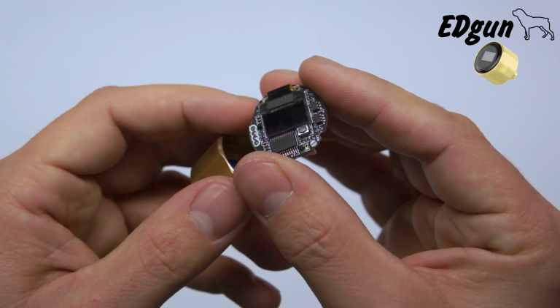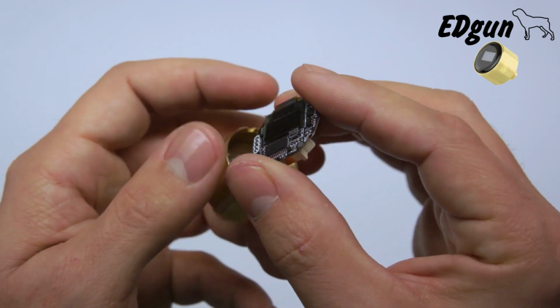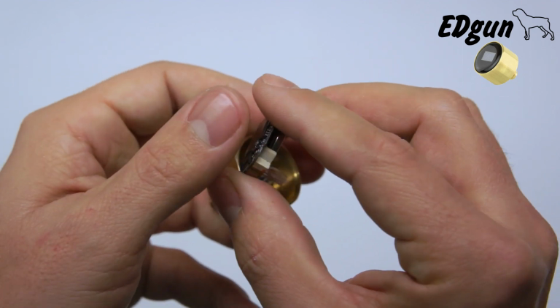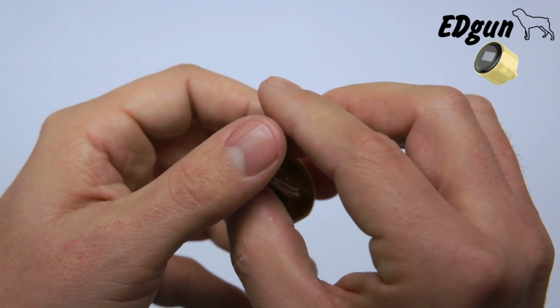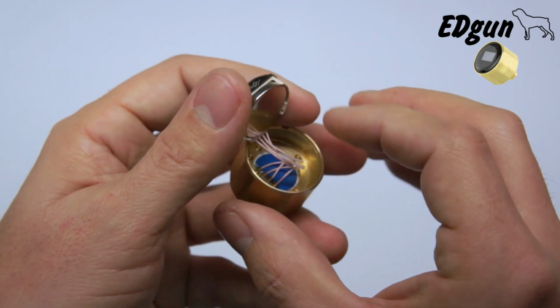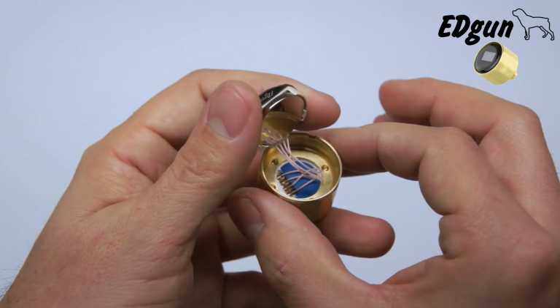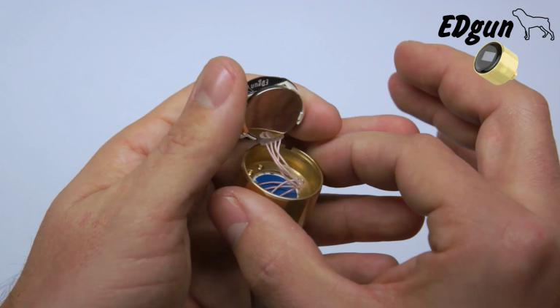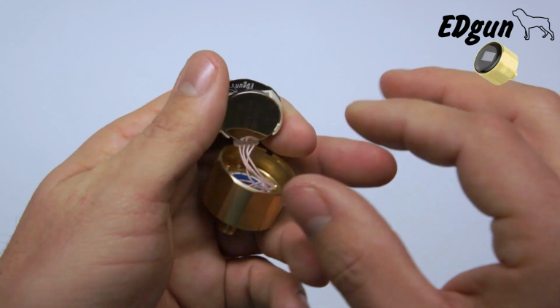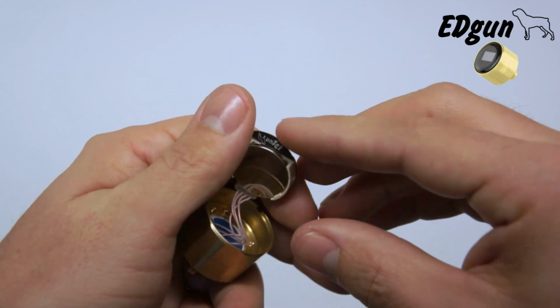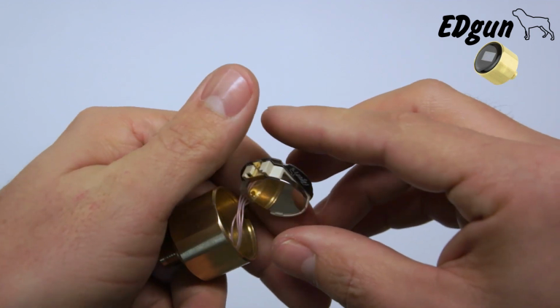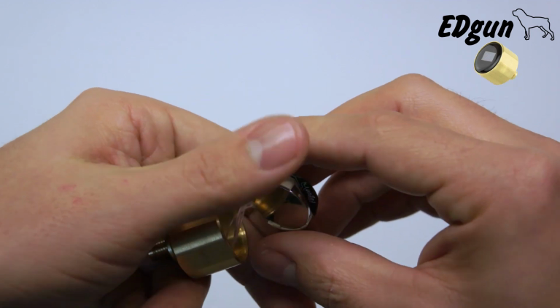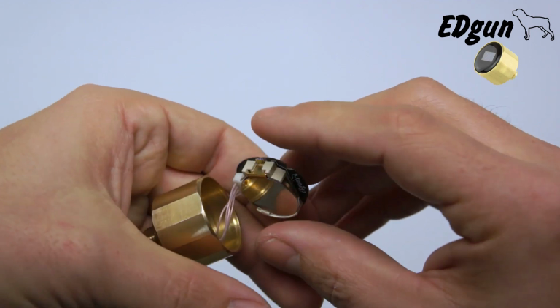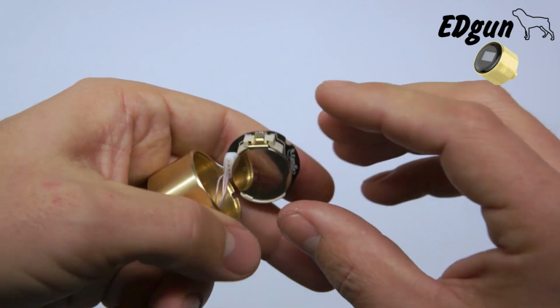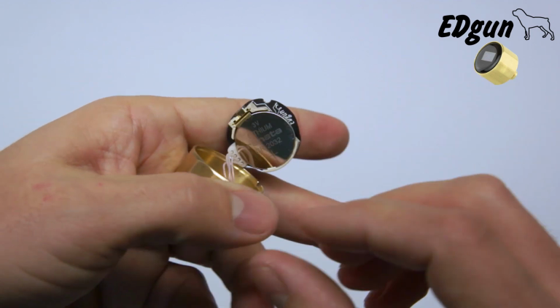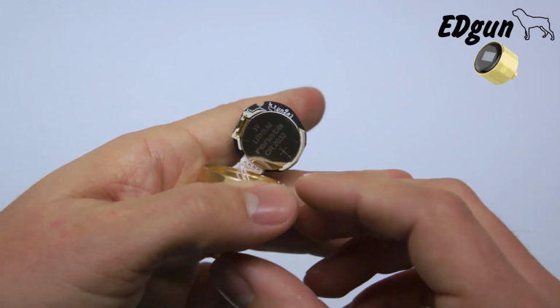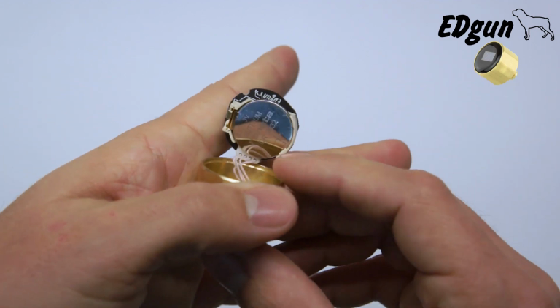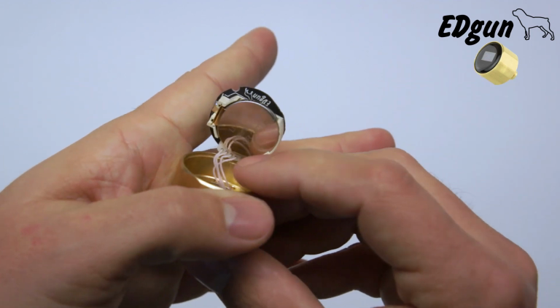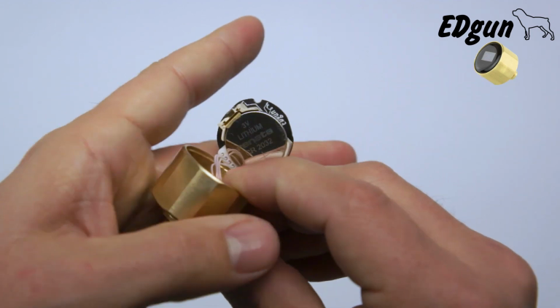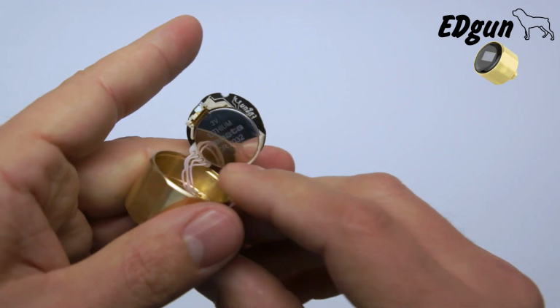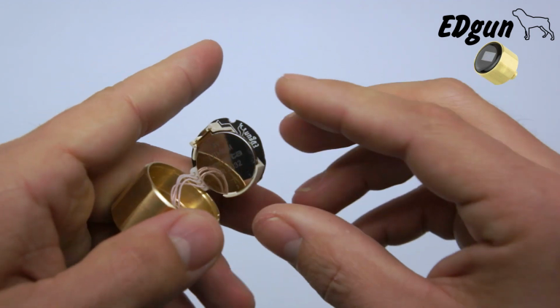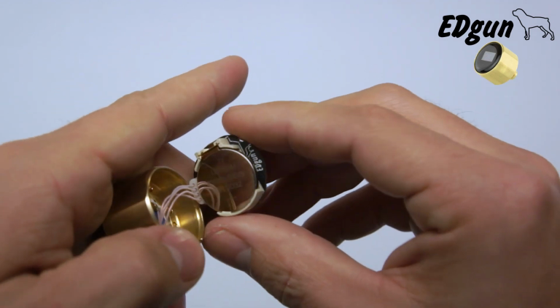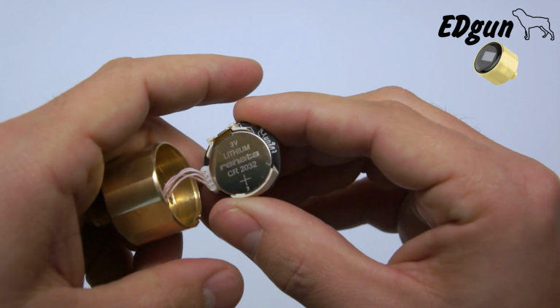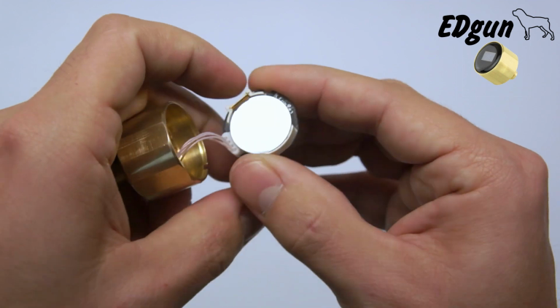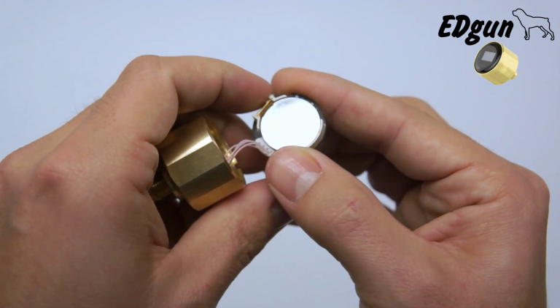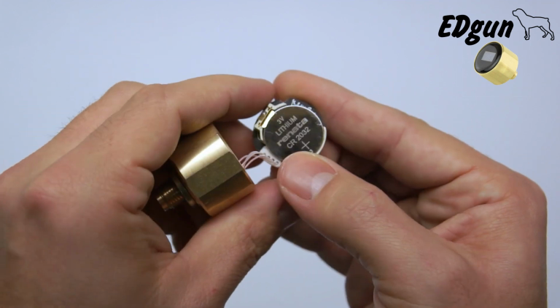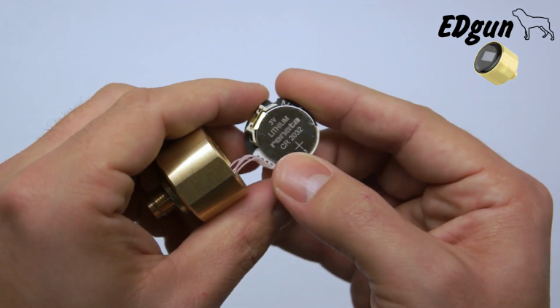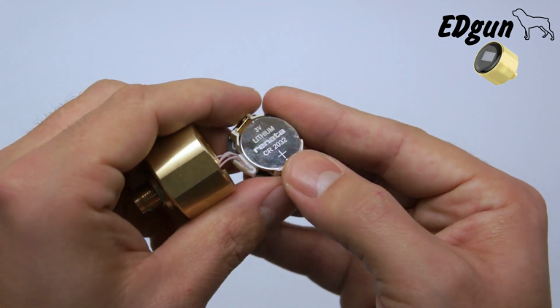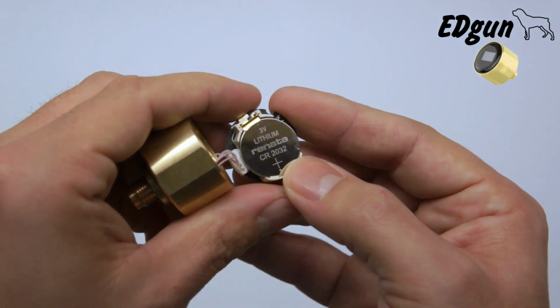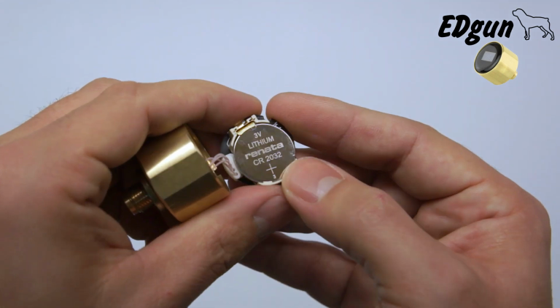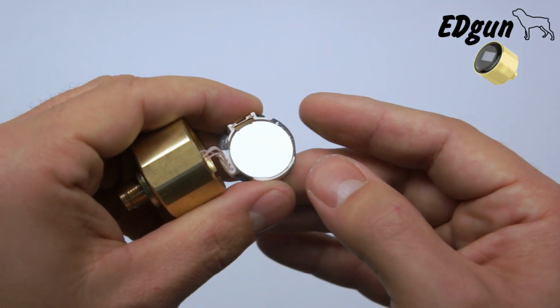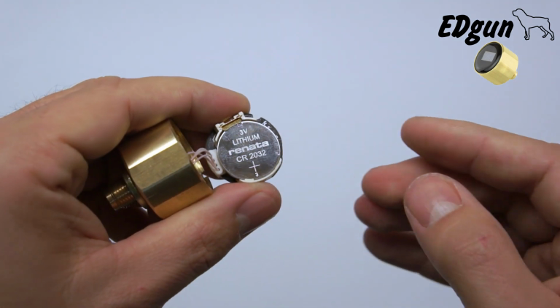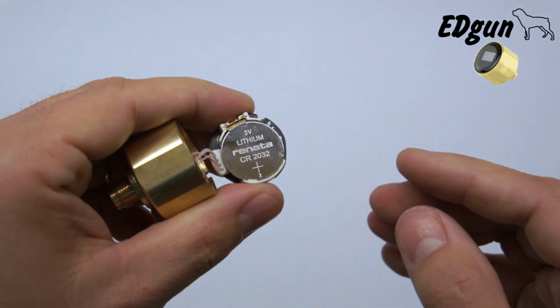Turn it around and I will try to do it on camera as gently as possible, trying not to ruin my own EDMU. There is your battery.